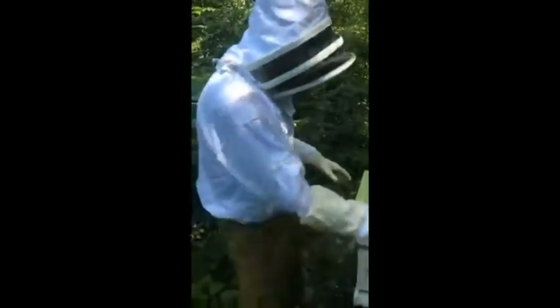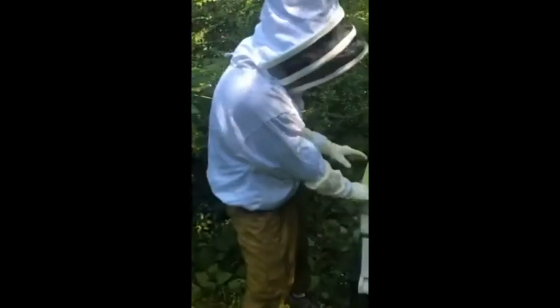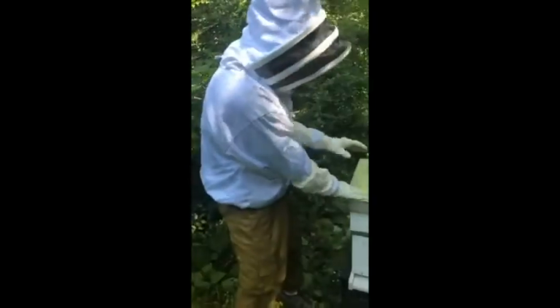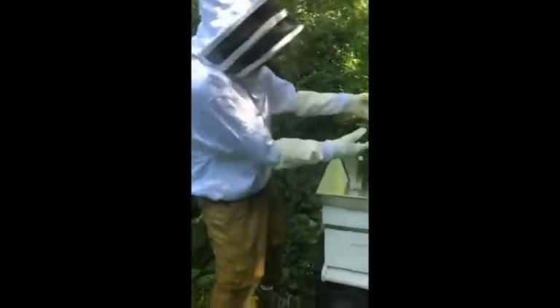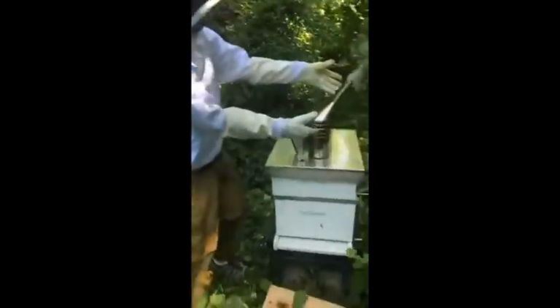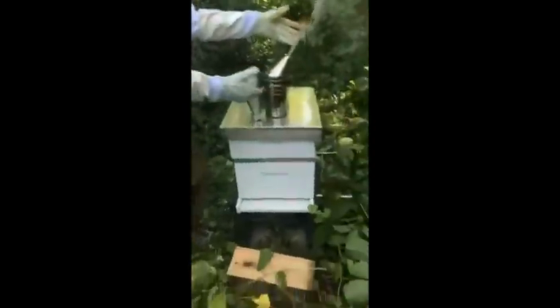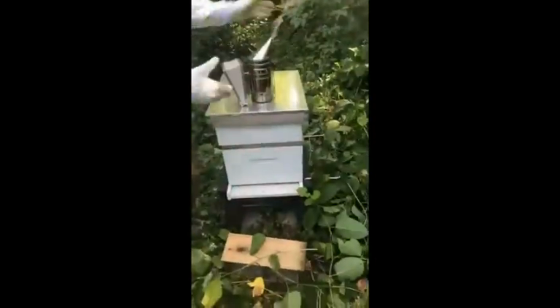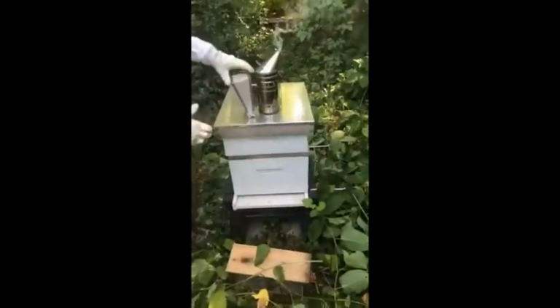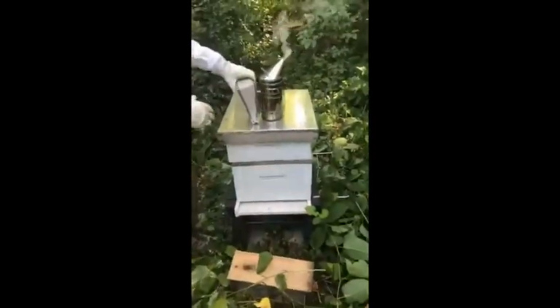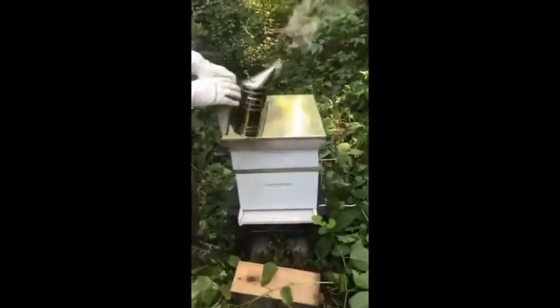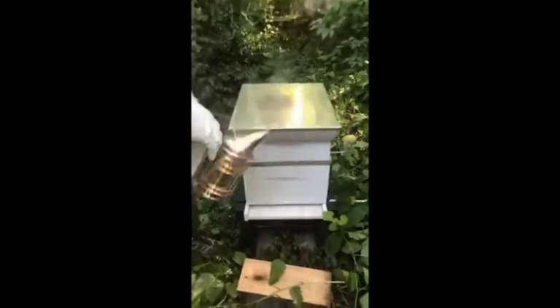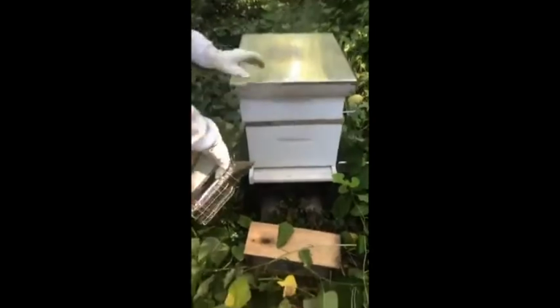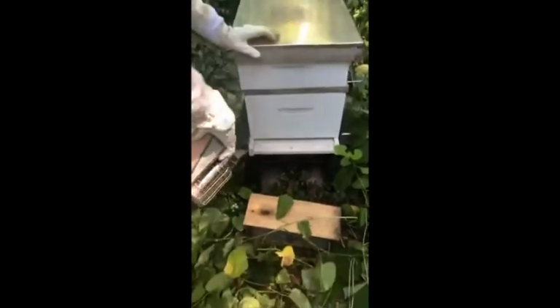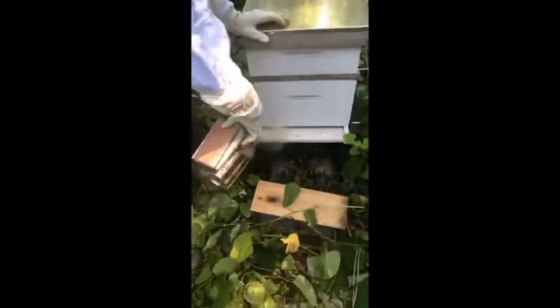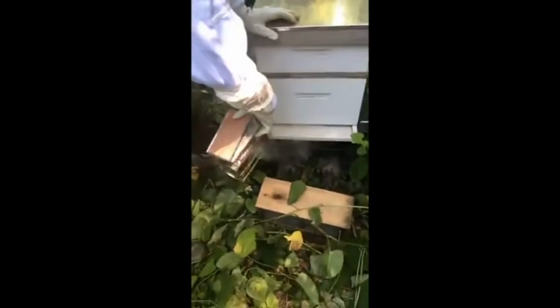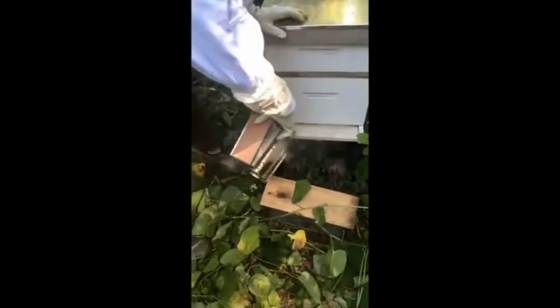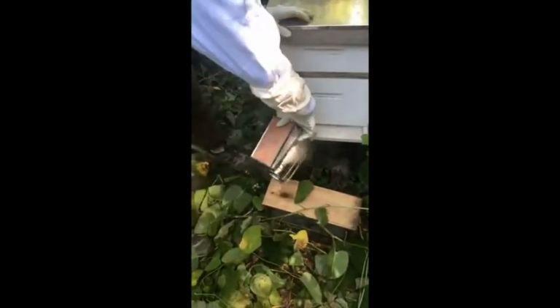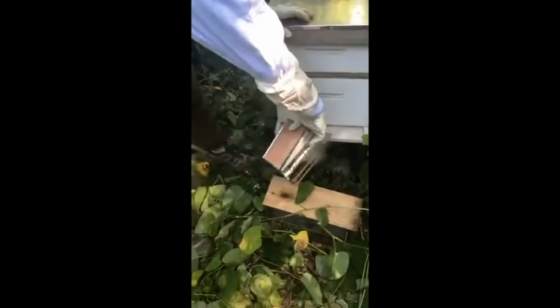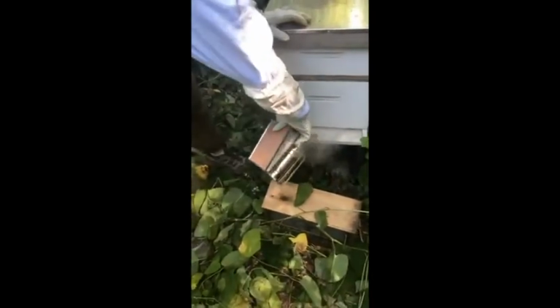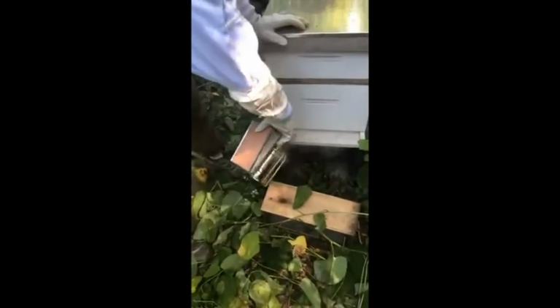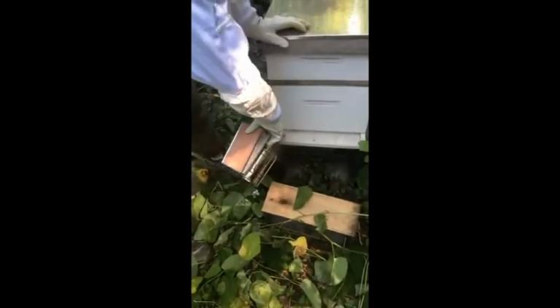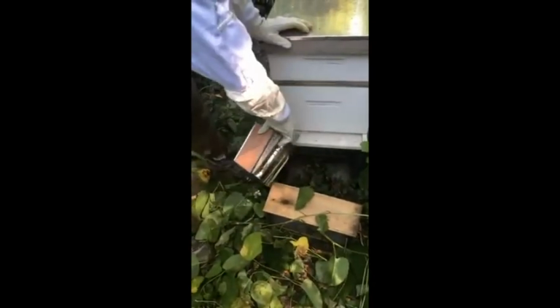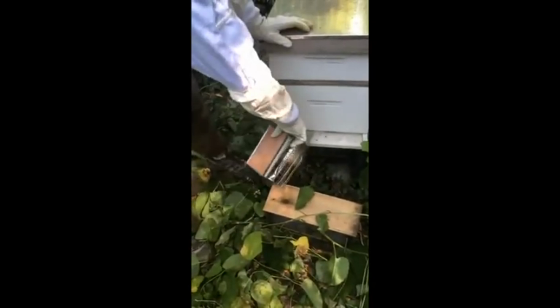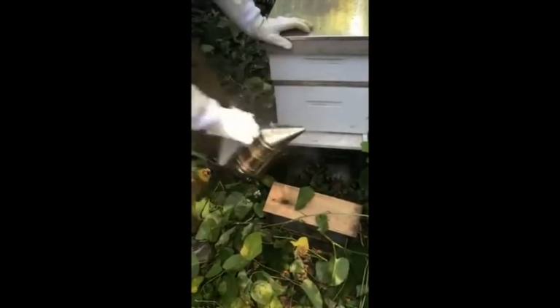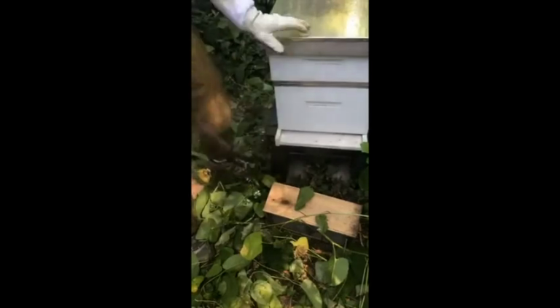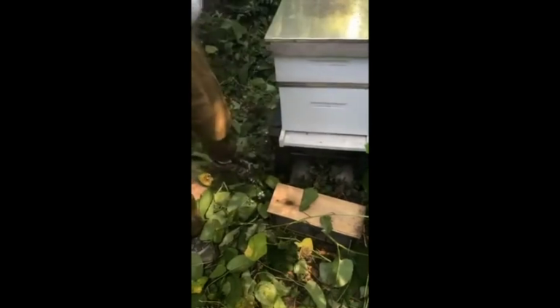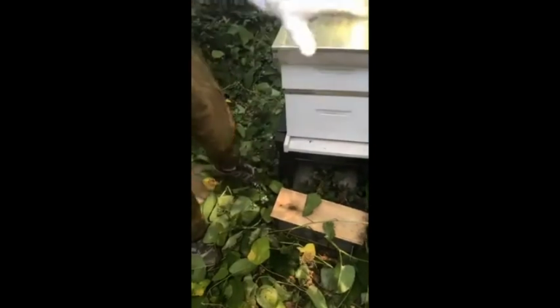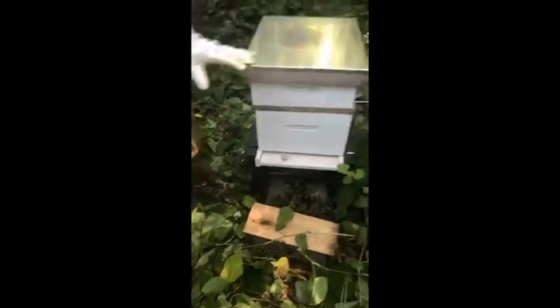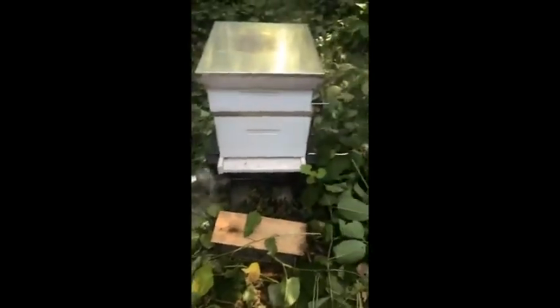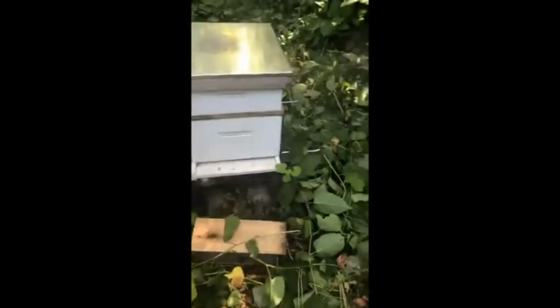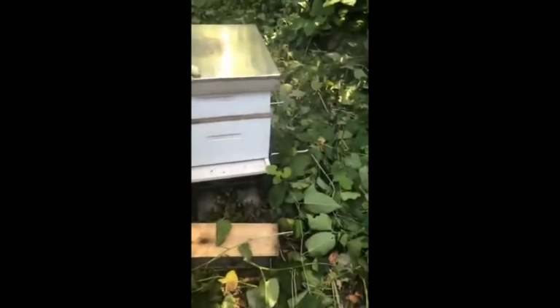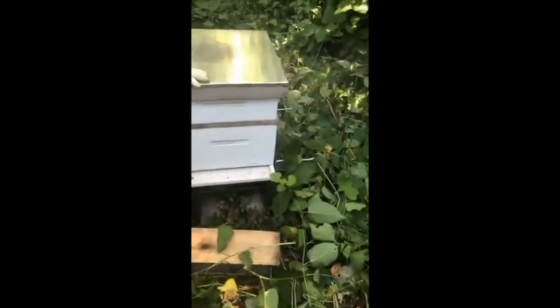We have a hive here. As you can see, we have our smoker rearing to go. So before I go ahead and open this hive up, I'm just going to toss a little smoke in there to help calm them down just a little bit before we open the top up.